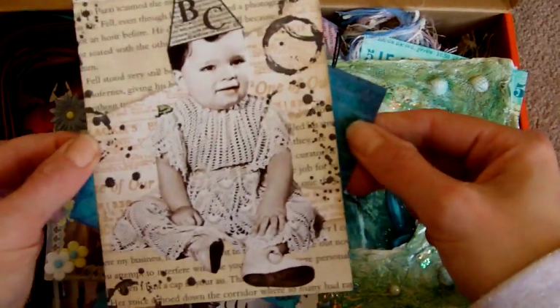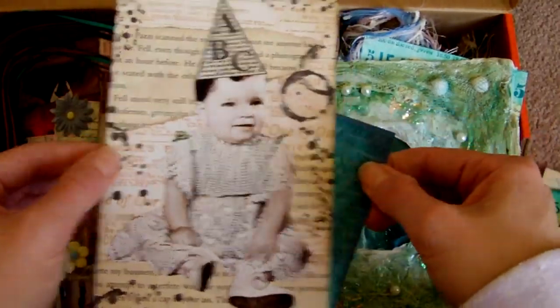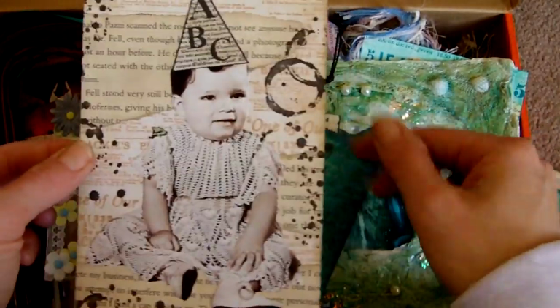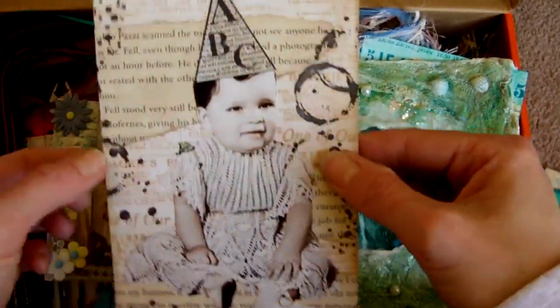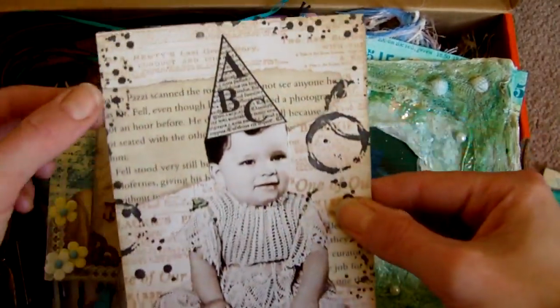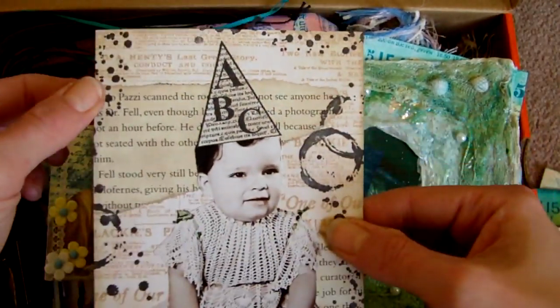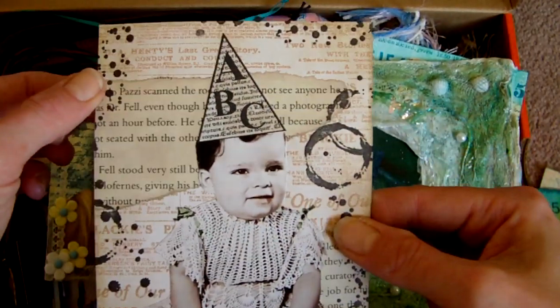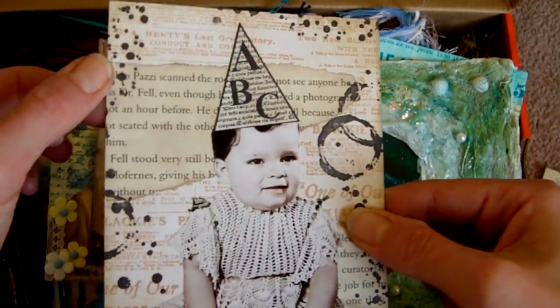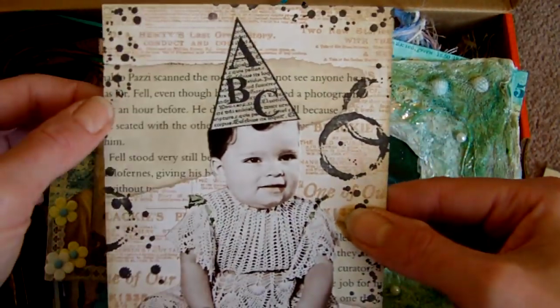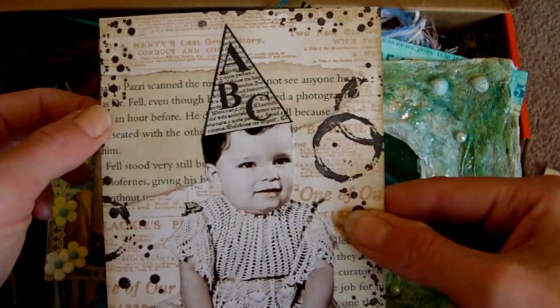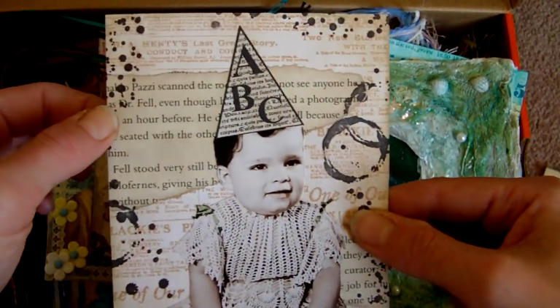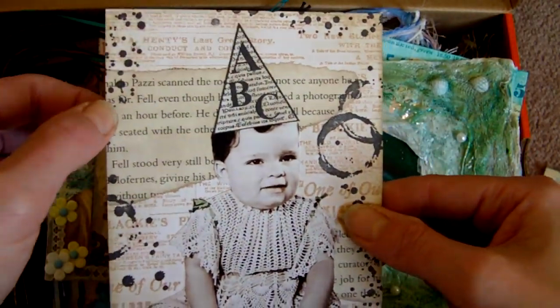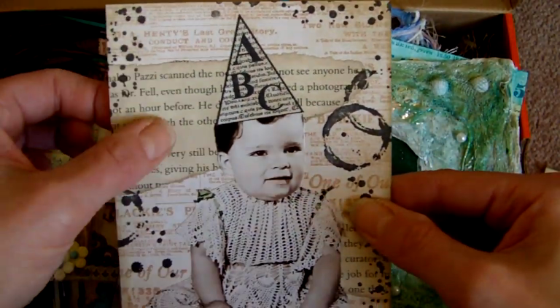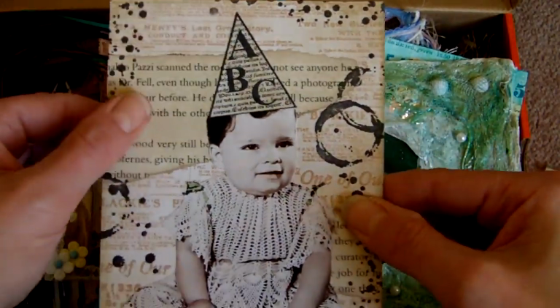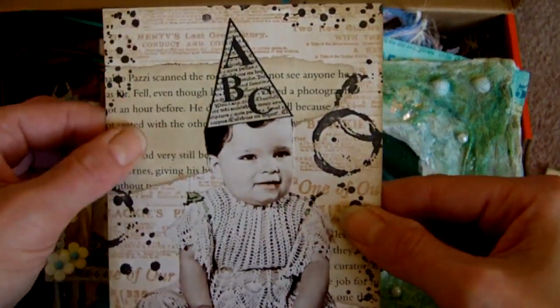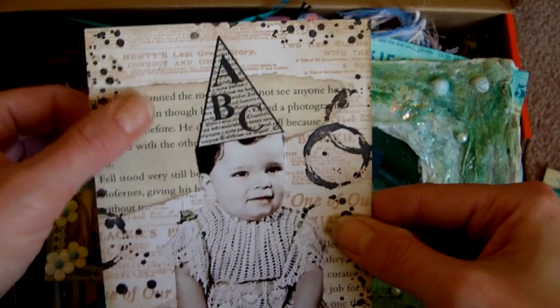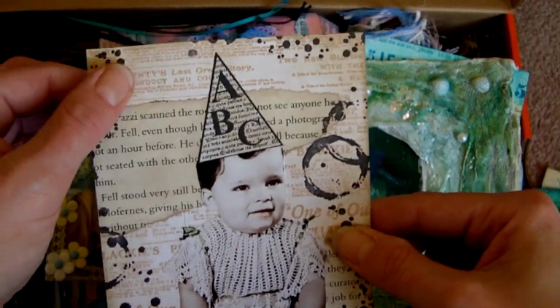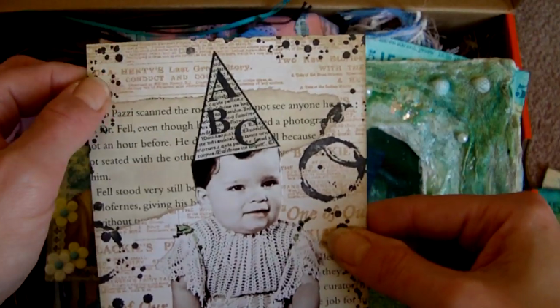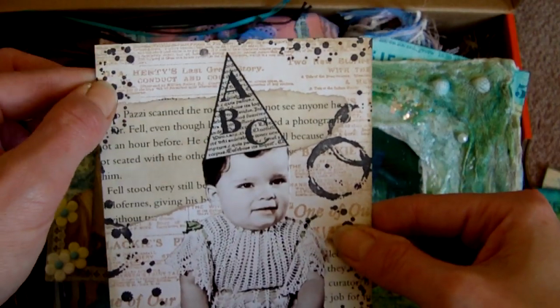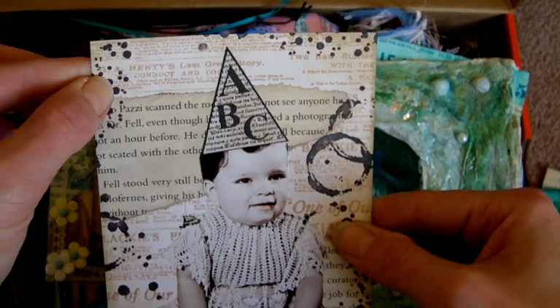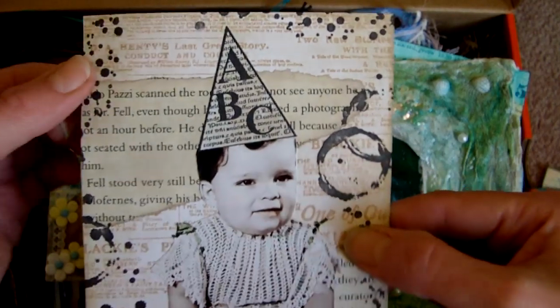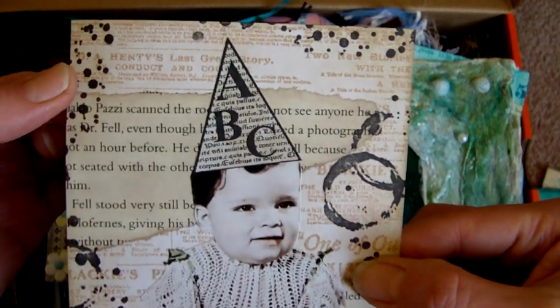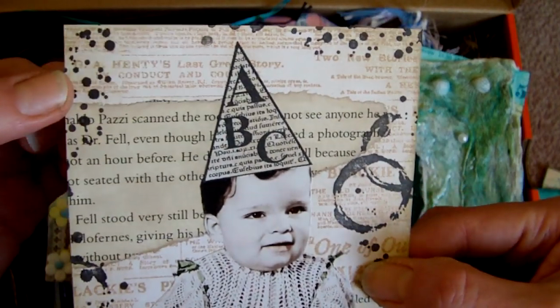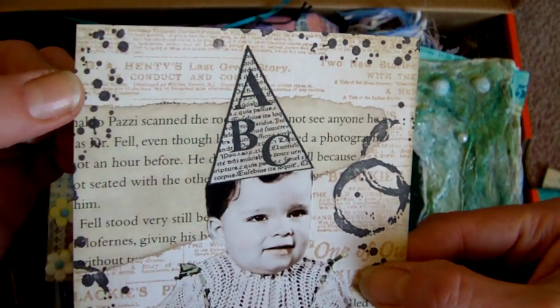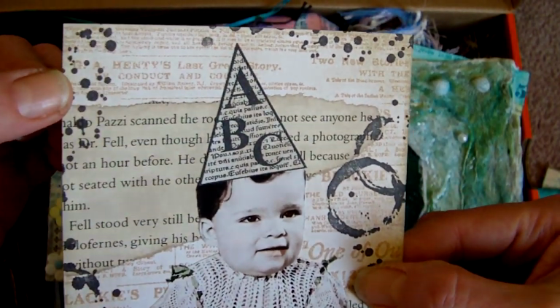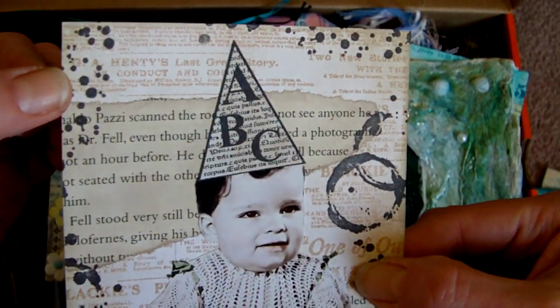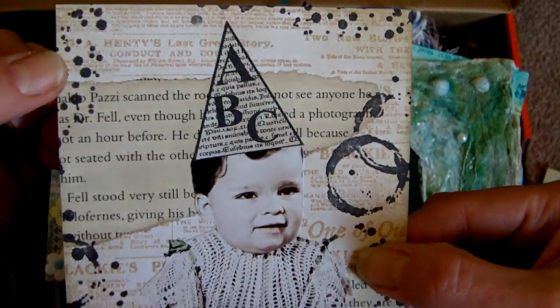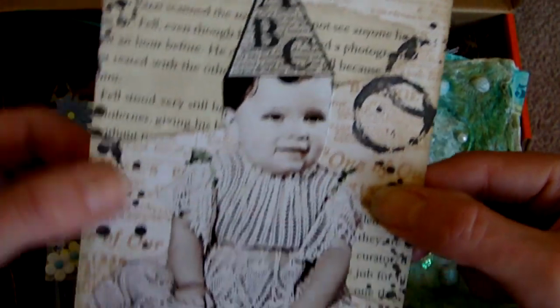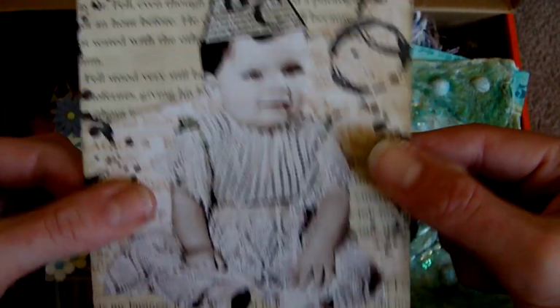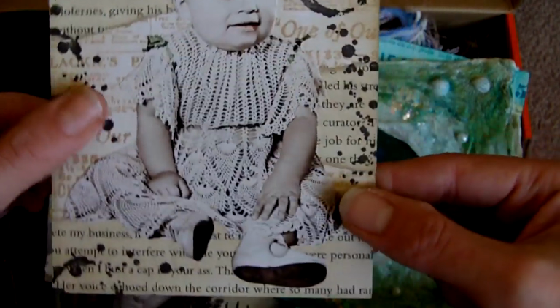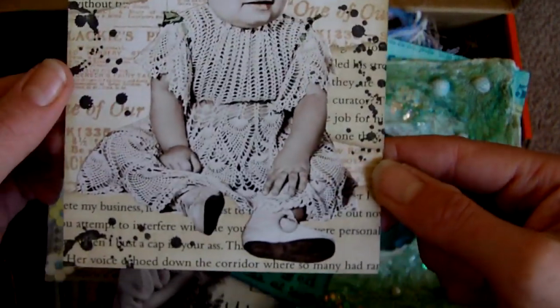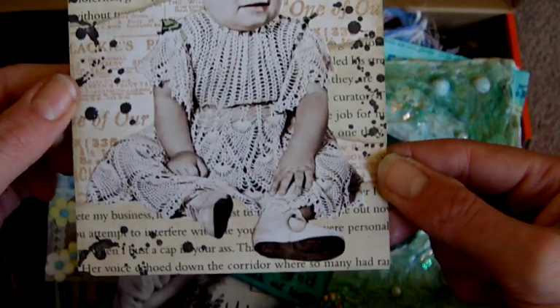A postcard. I think the theme for this one was hats, so it's got some torn paper, some stamped images on there as well, and a collage image.